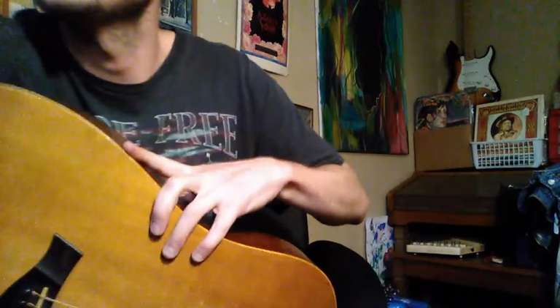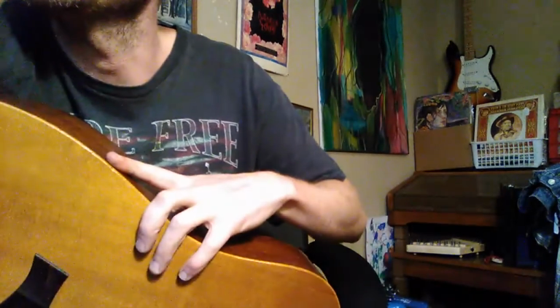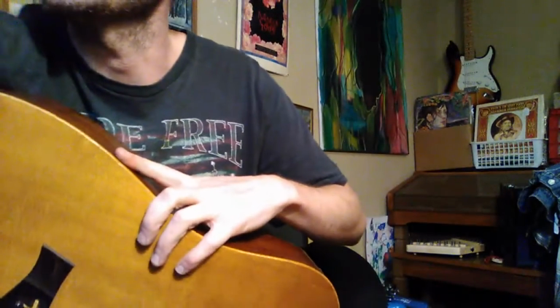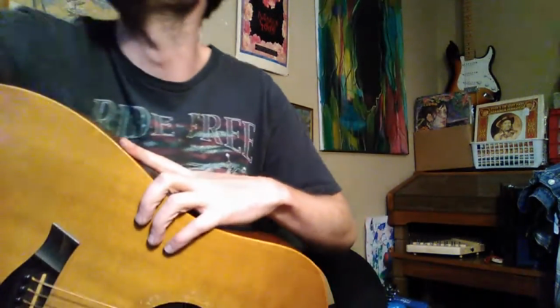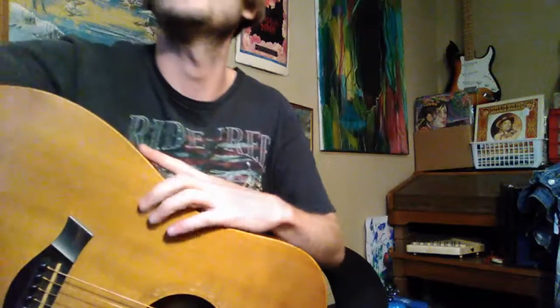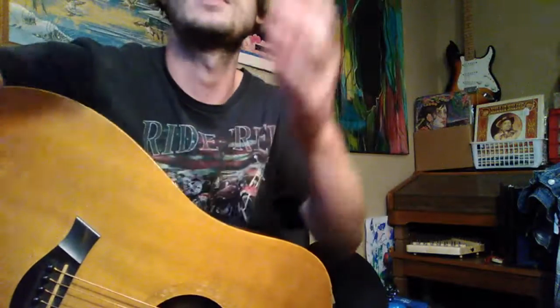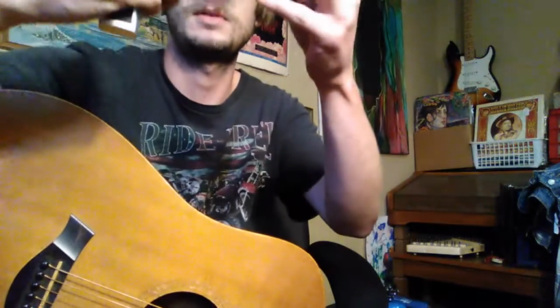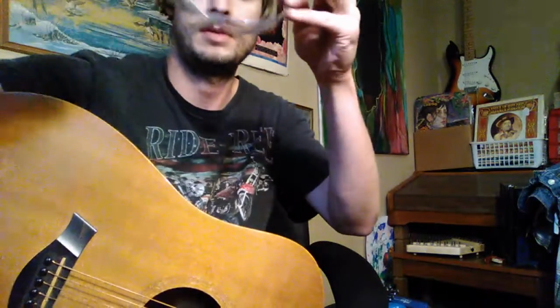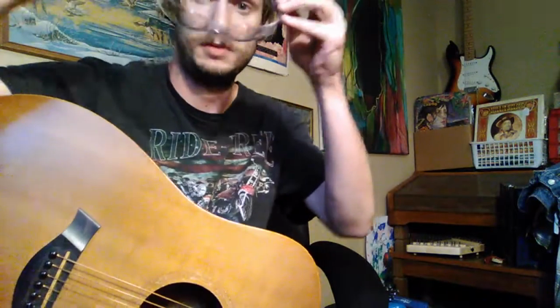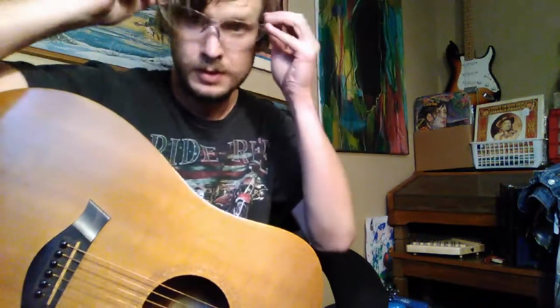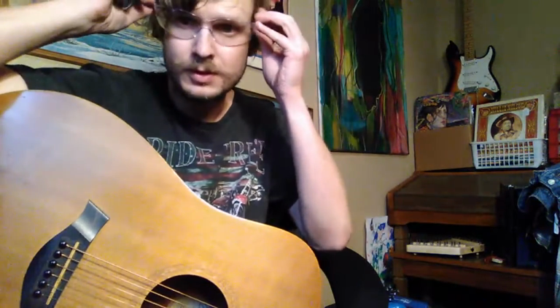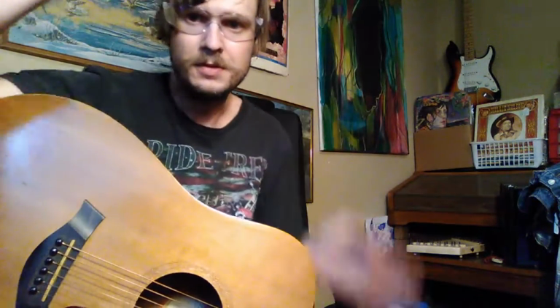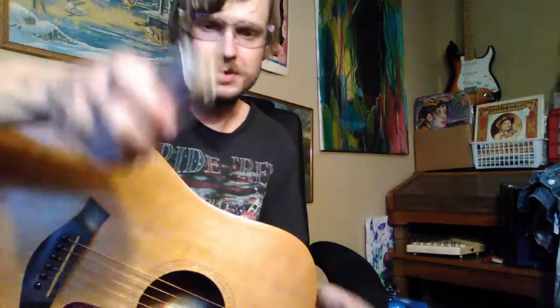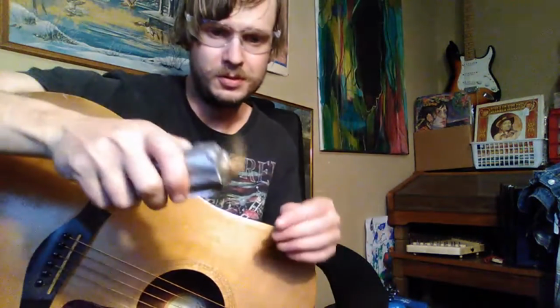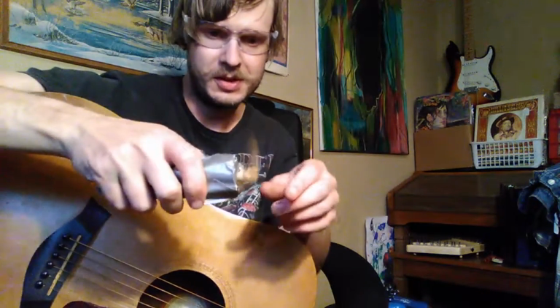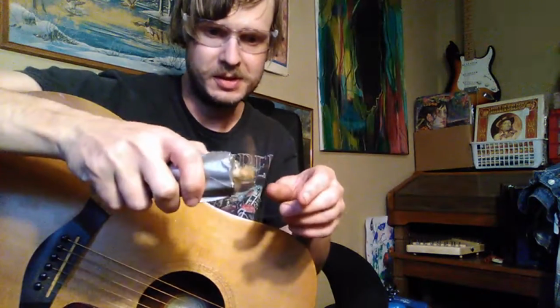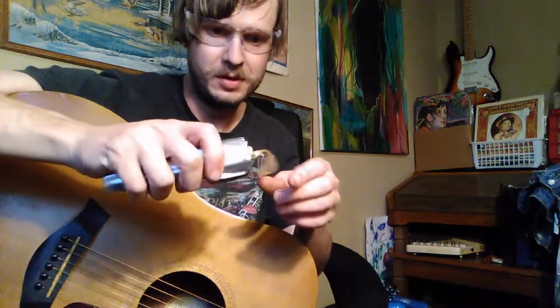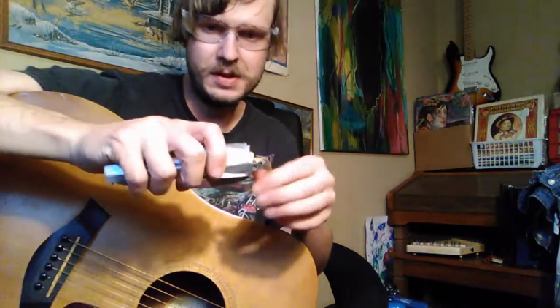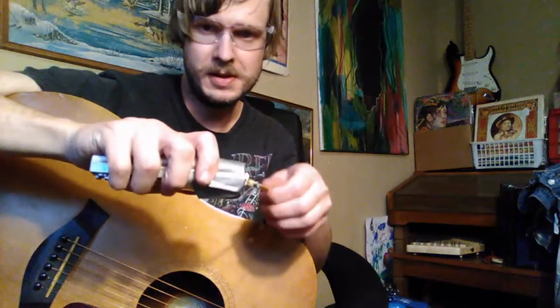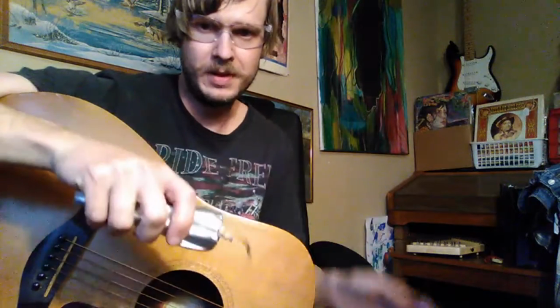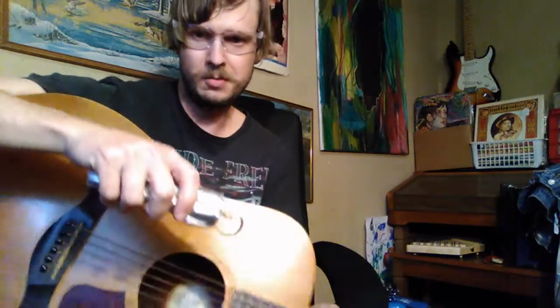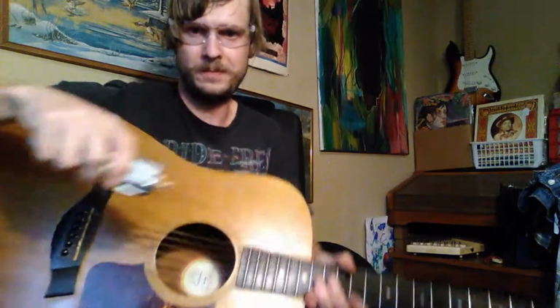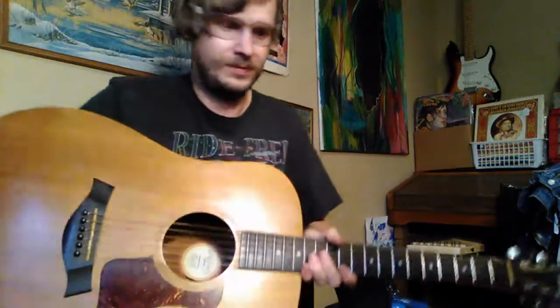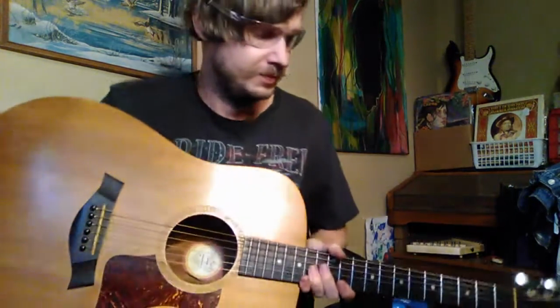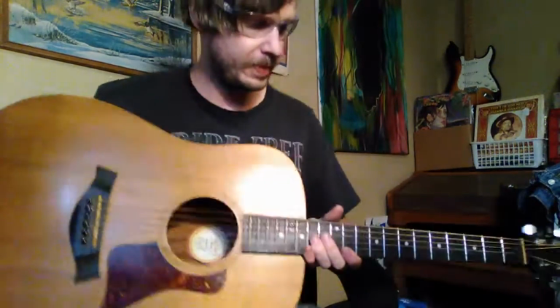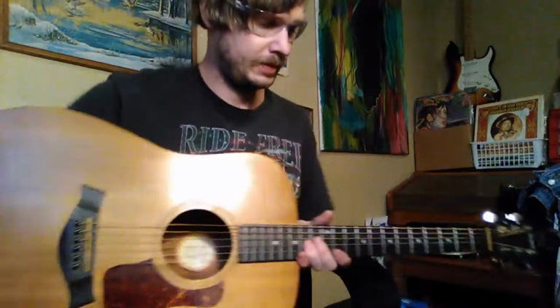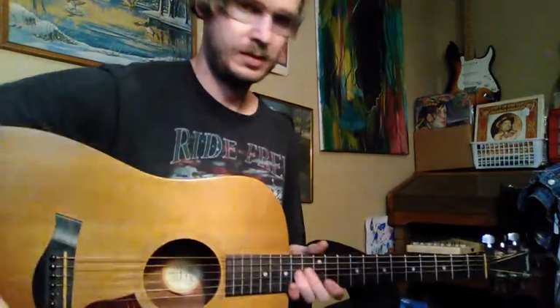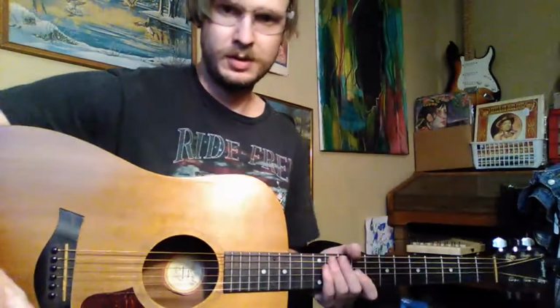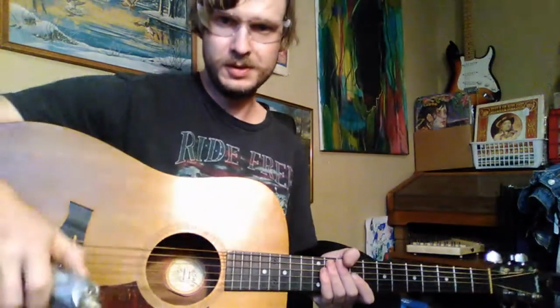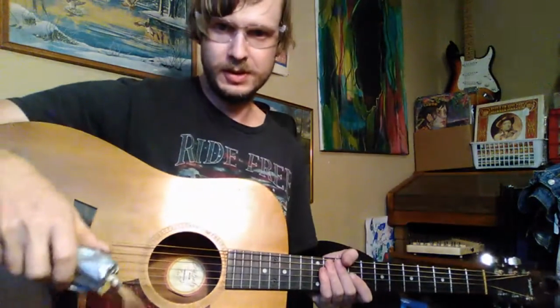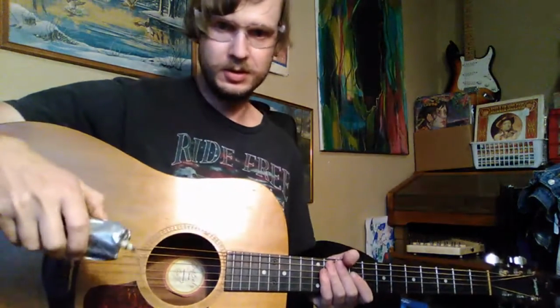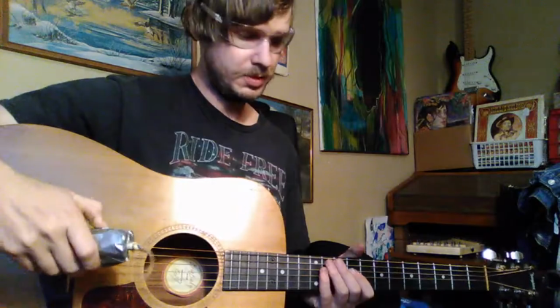Let me get my glasses. Safety first, because you don't want anything spinning off and hitting you in the eyeball. This is the electric guitar pick.